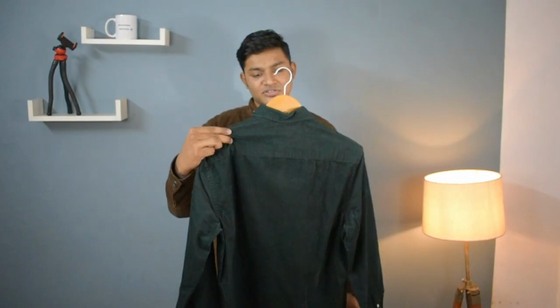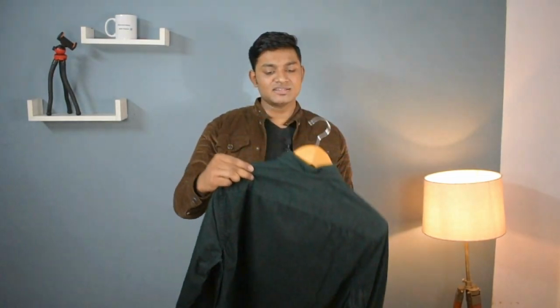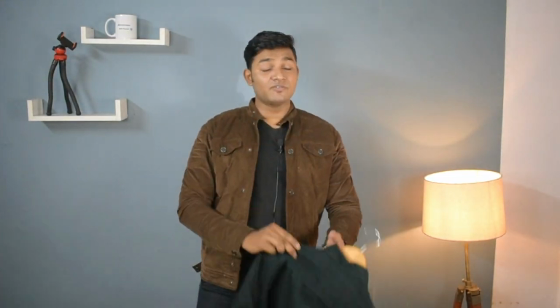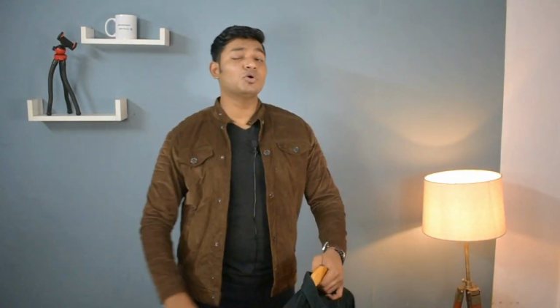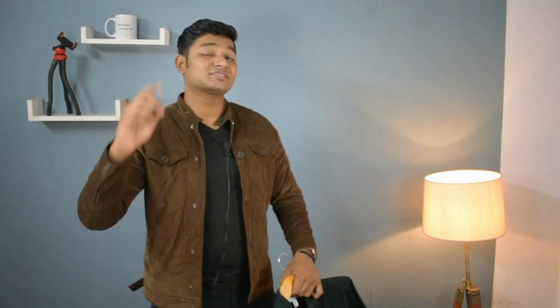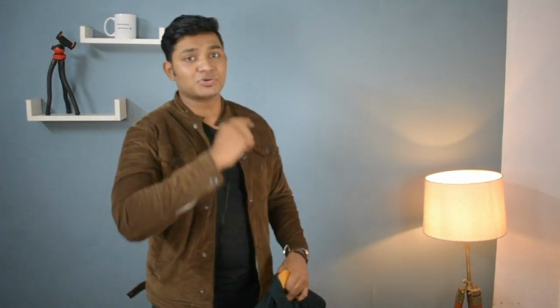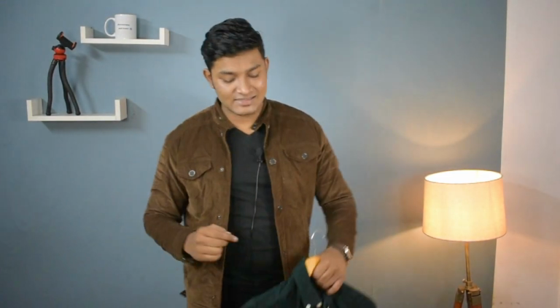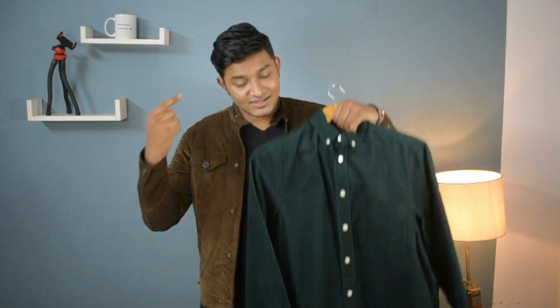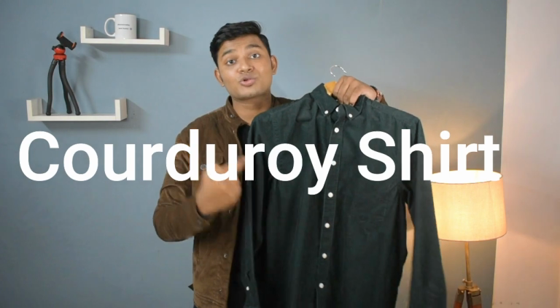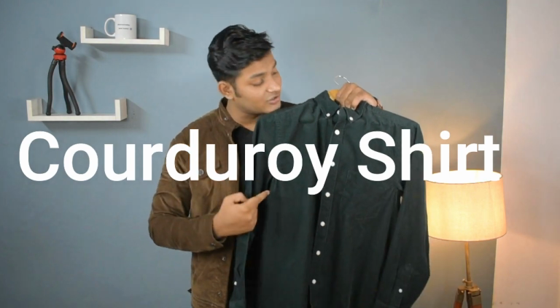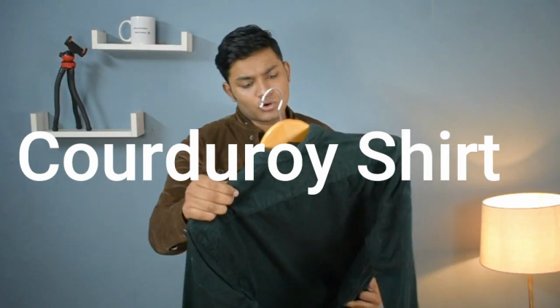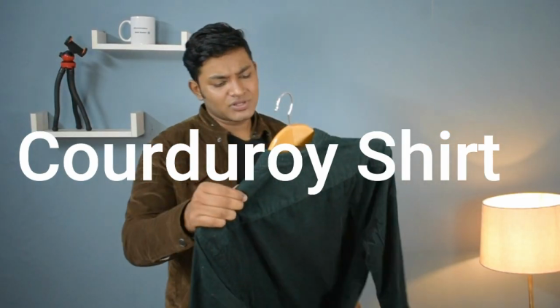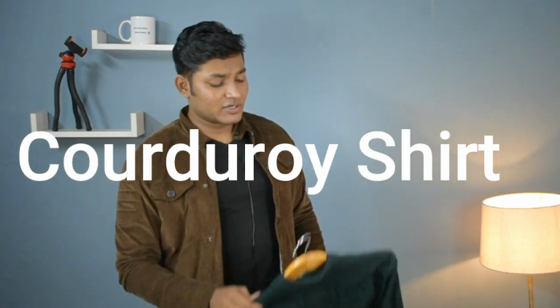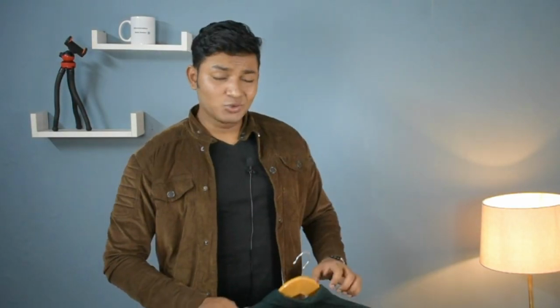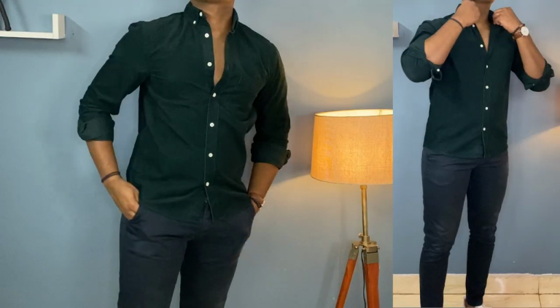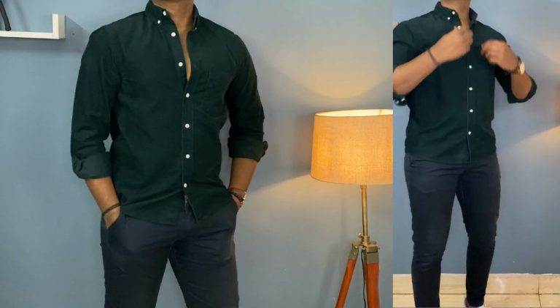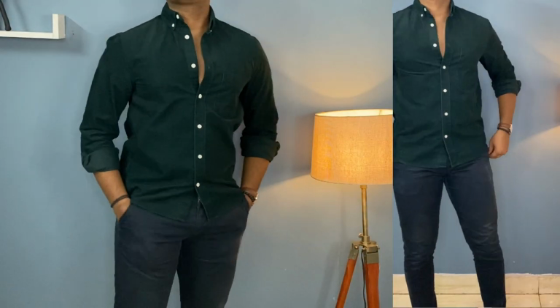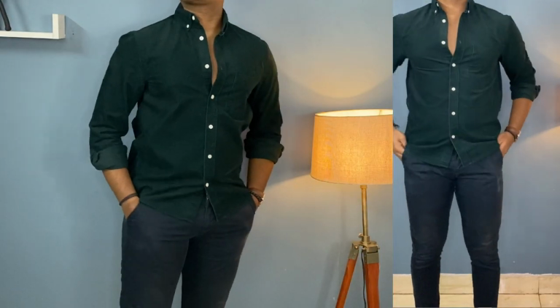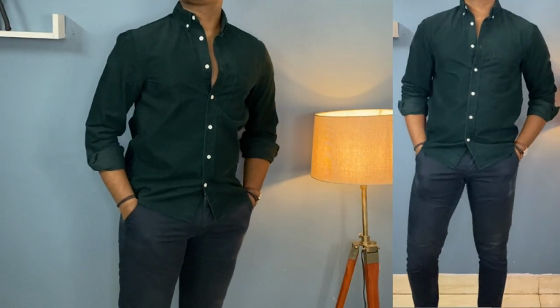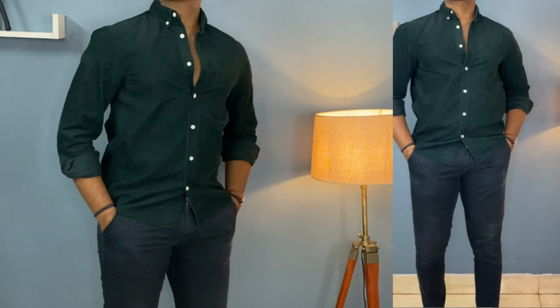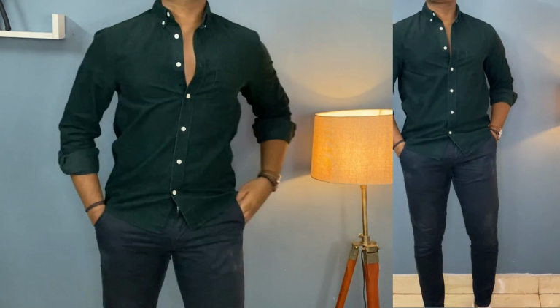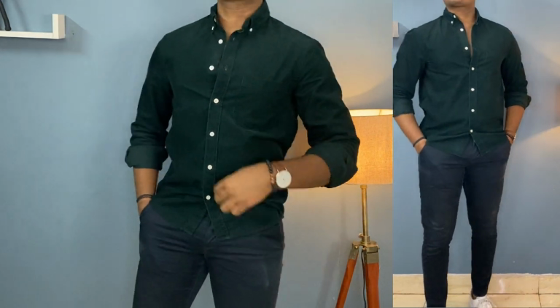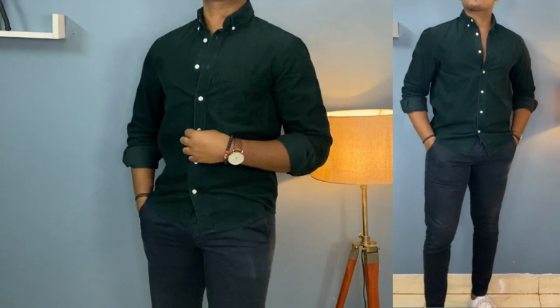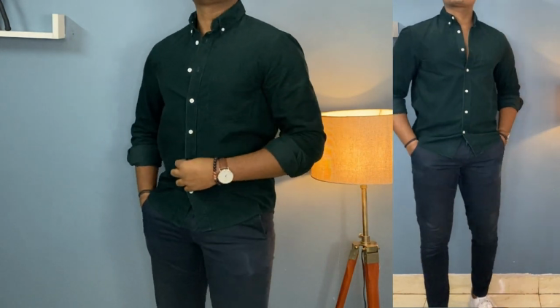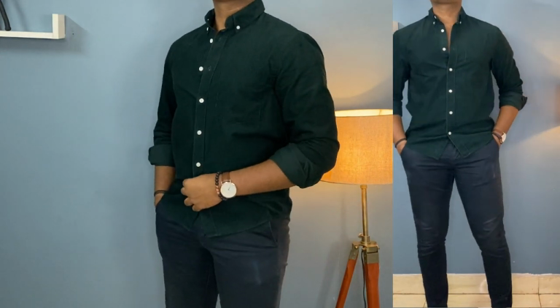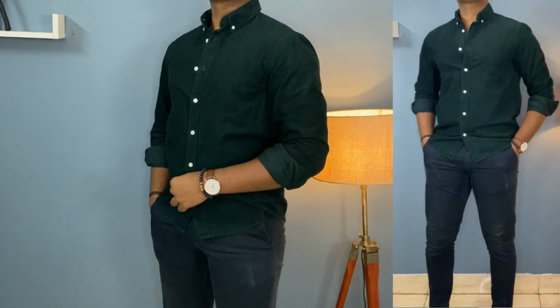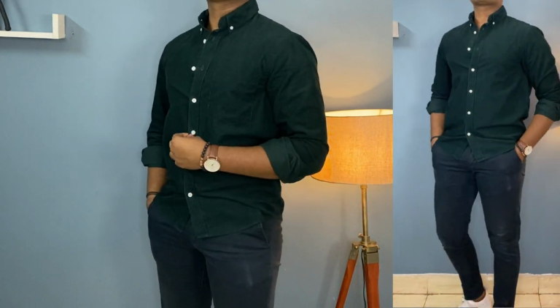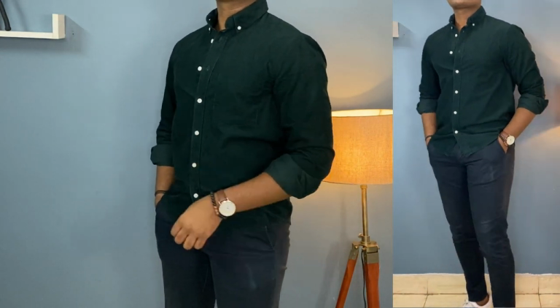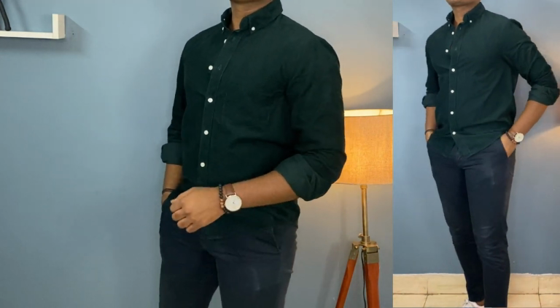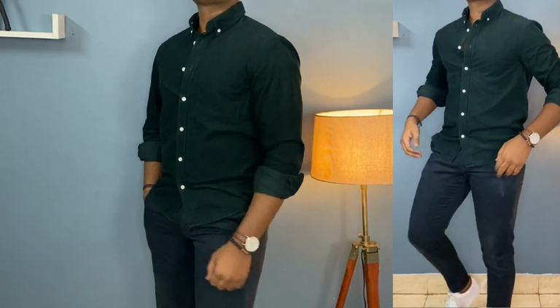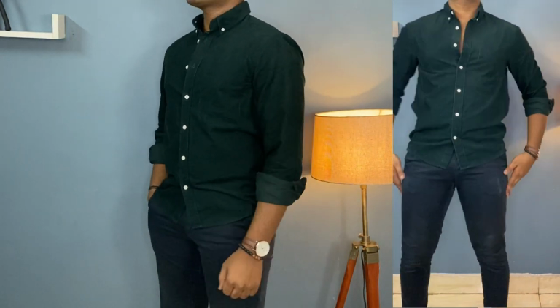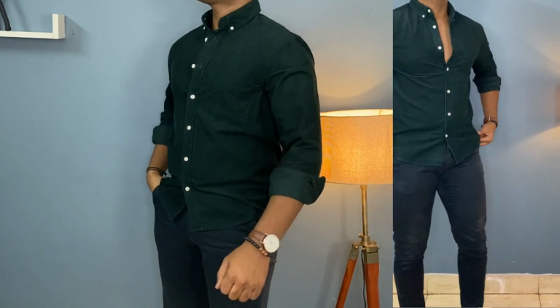Number 2 on the list is a corduroy shirt. People avoid corduroy a little bit — I don't know why. Maybe because it requires a little maintenance, but that should not stop you from wearing such a beautiful fabric. Corduroy has a very subtle shine which gives it a very elegant look.